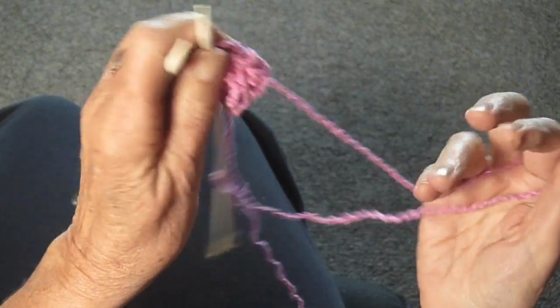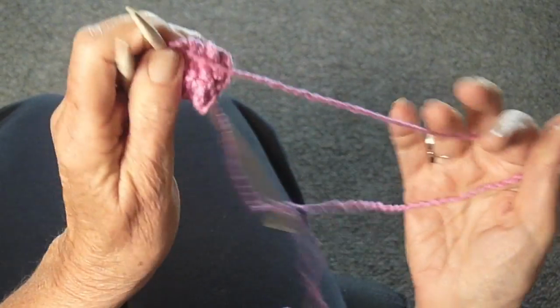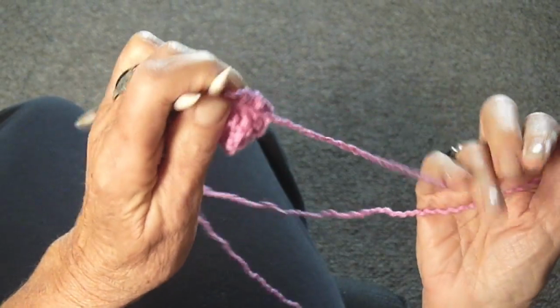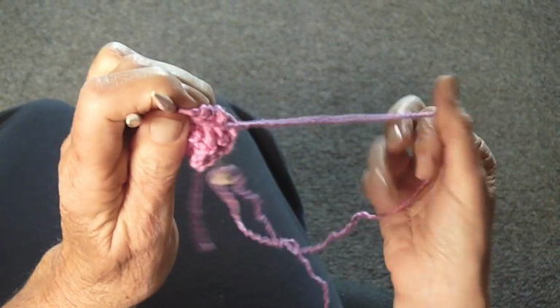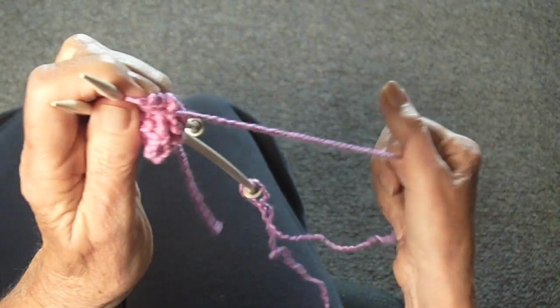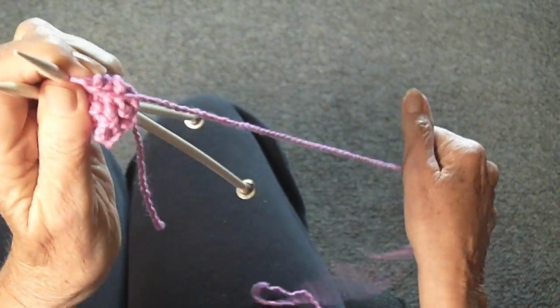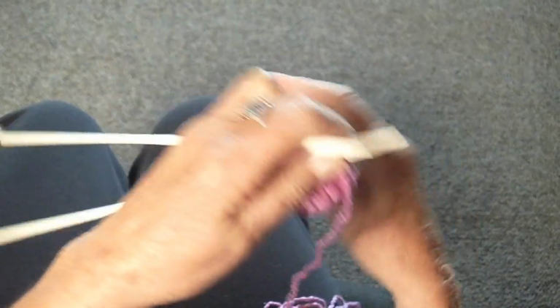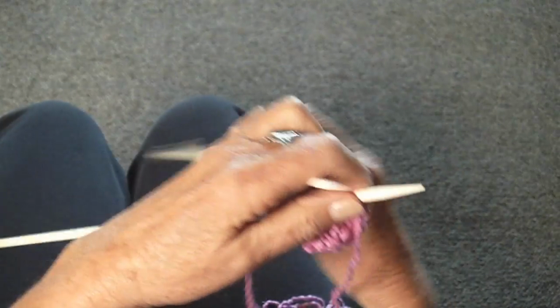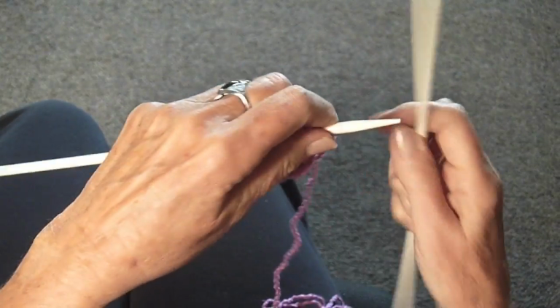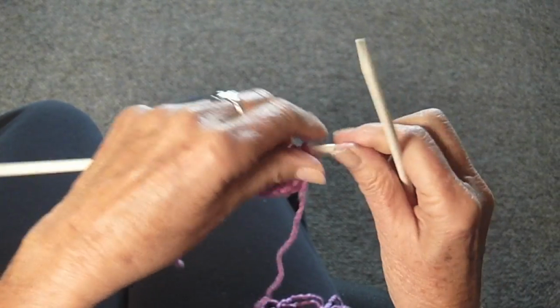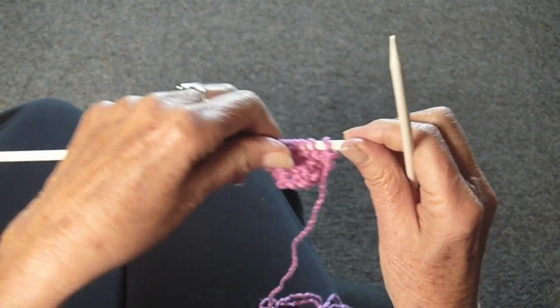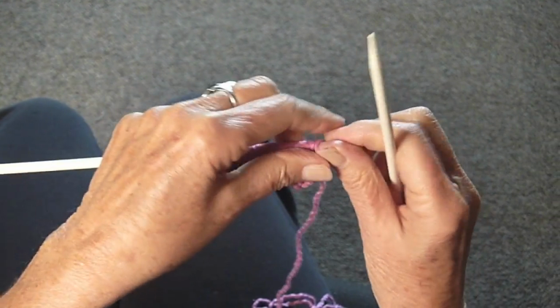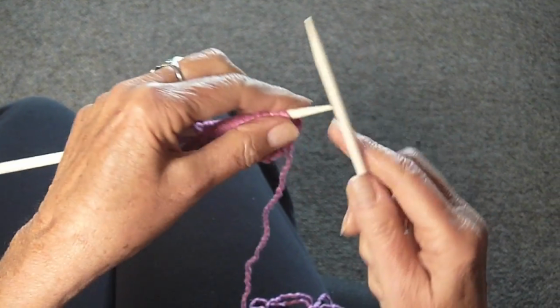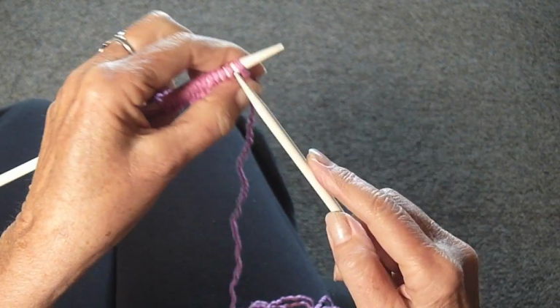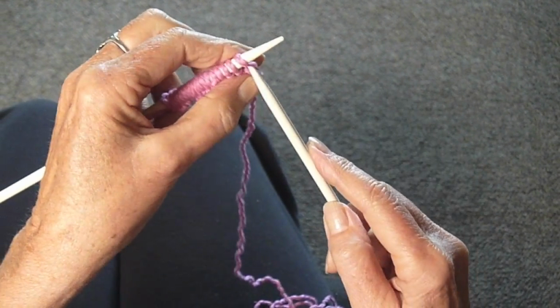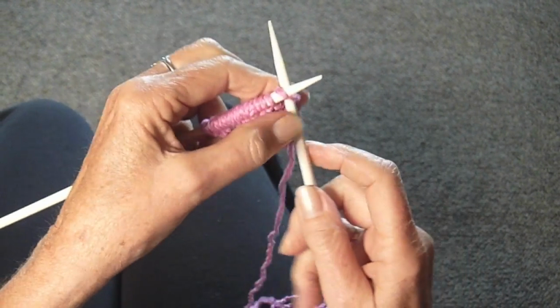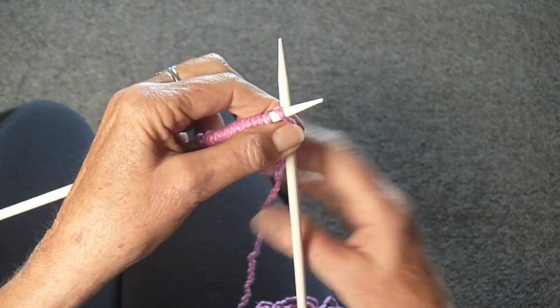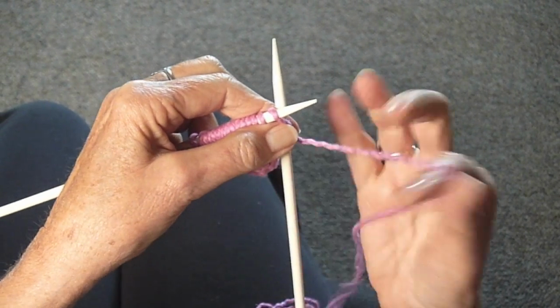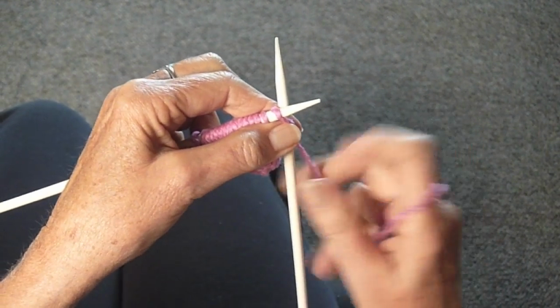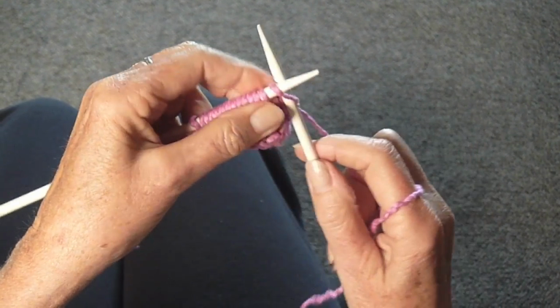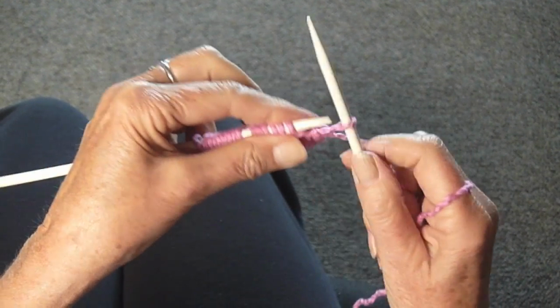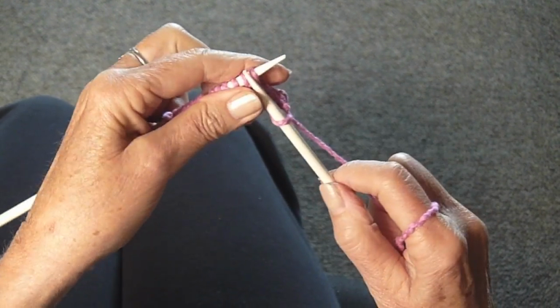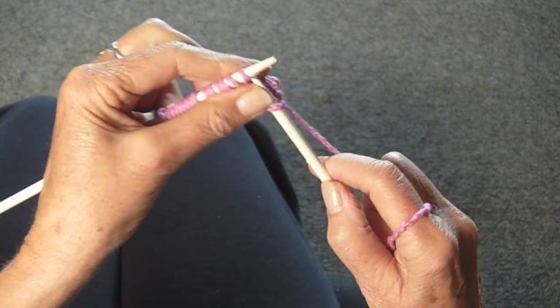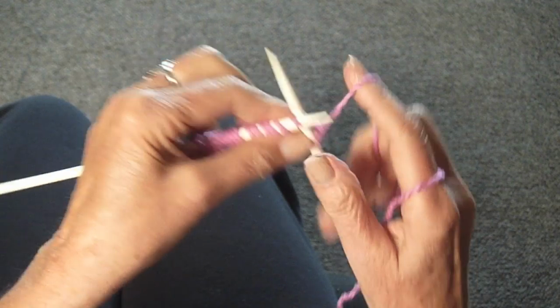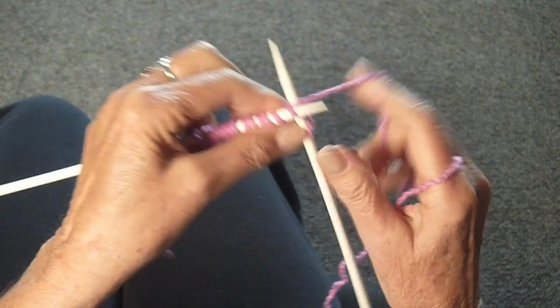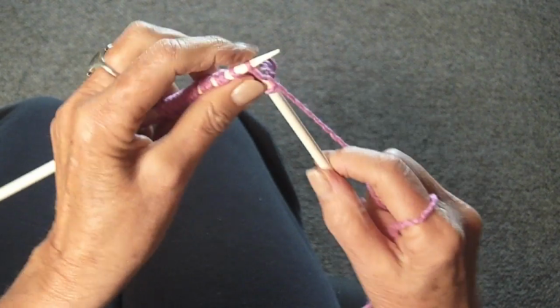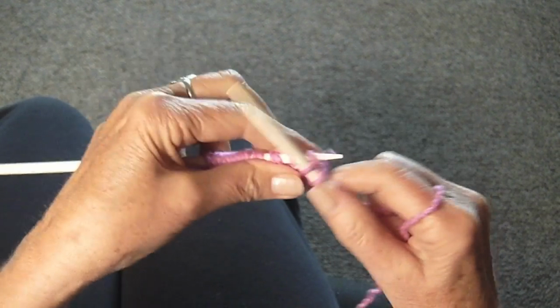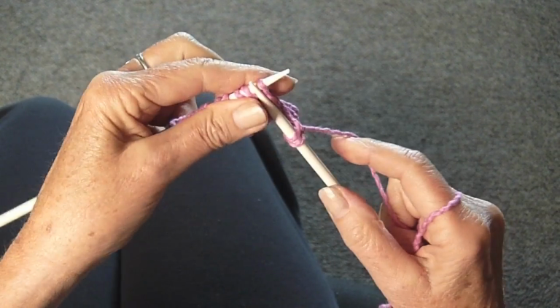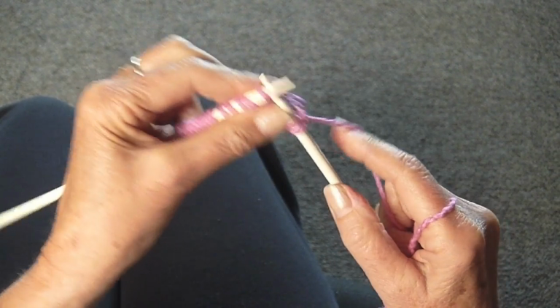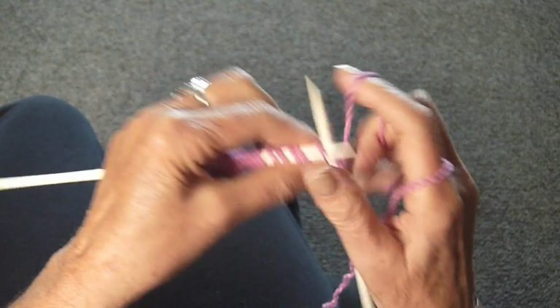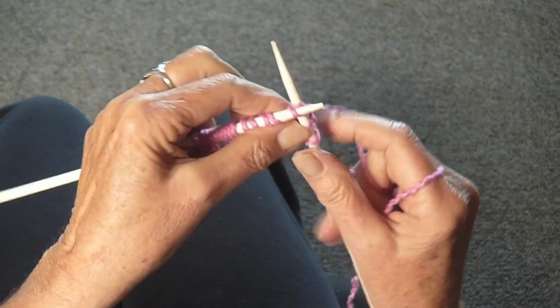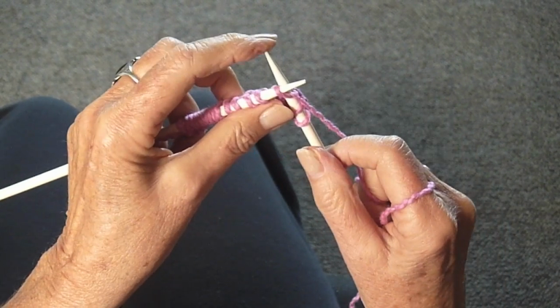And this time you're going to knit all the stitches all the way across. Do that until you get to the end of the row.